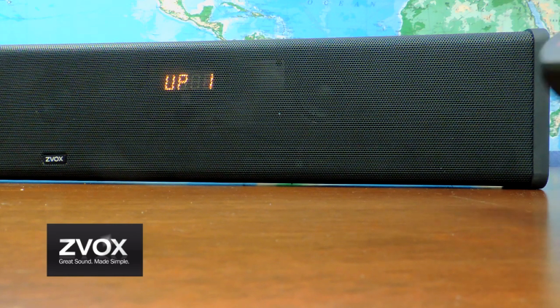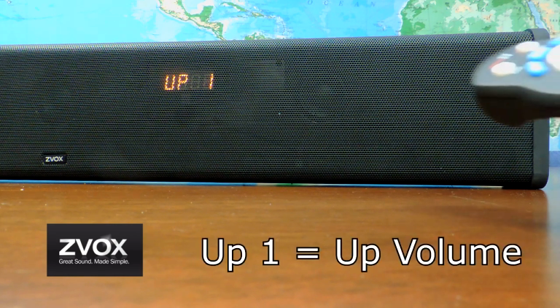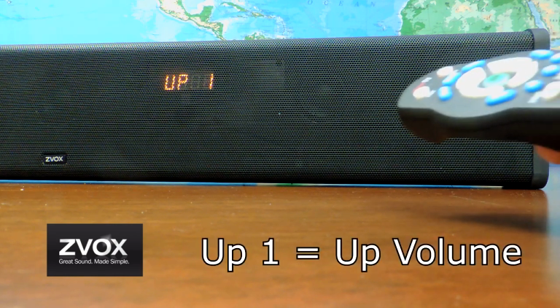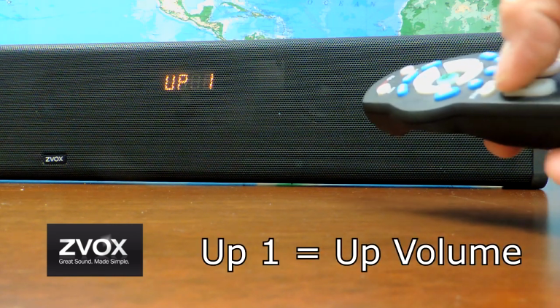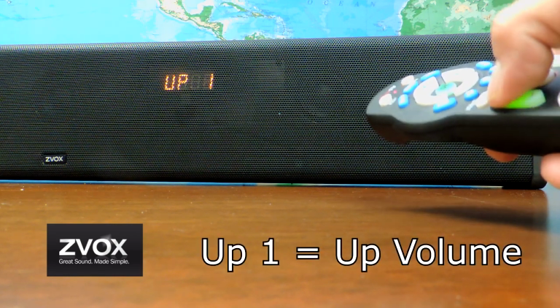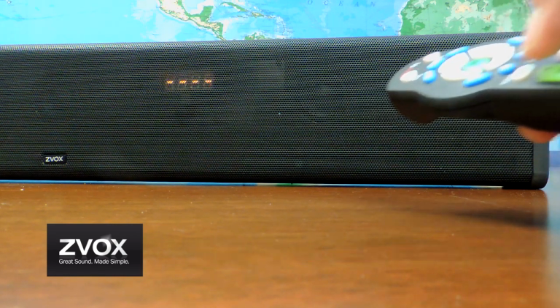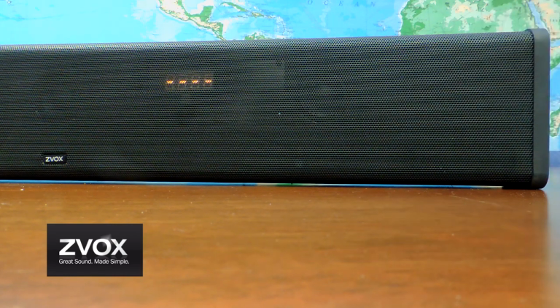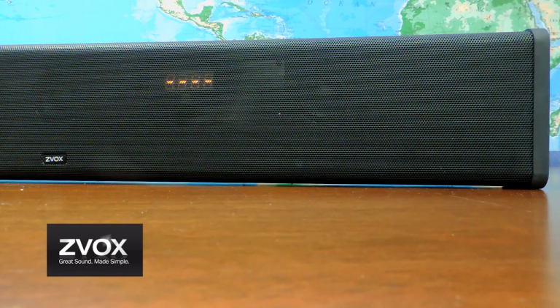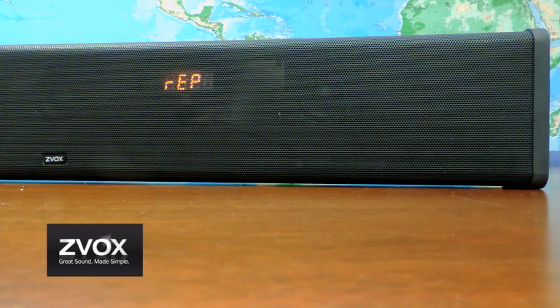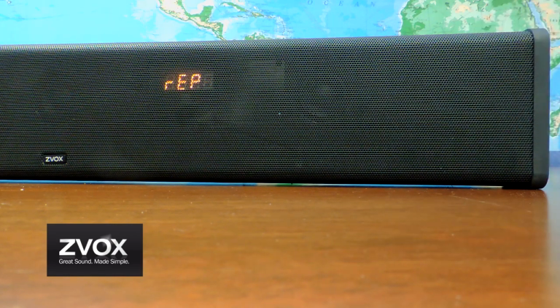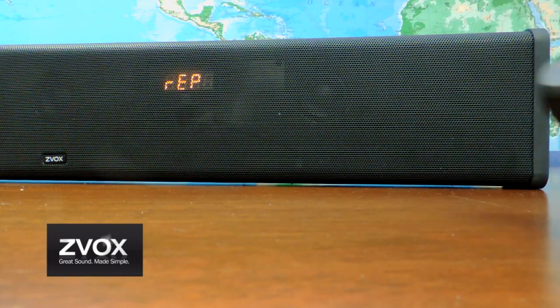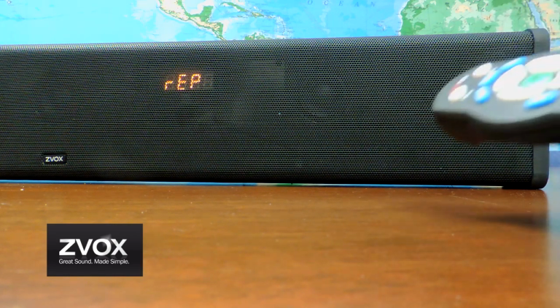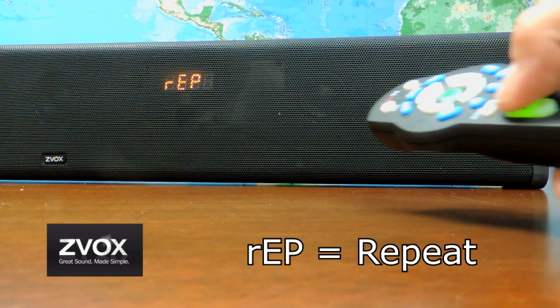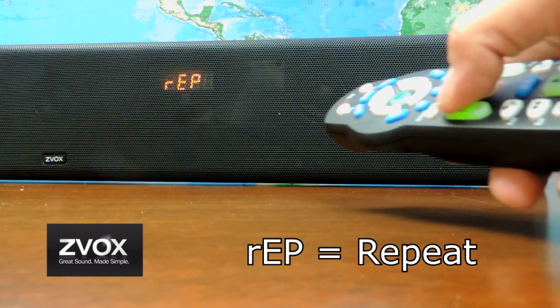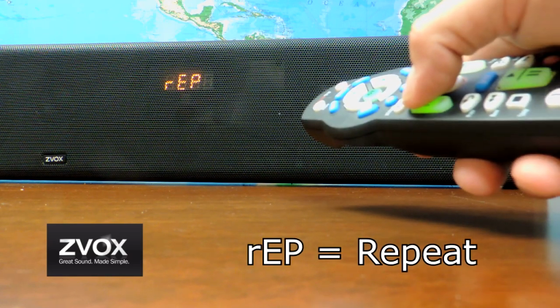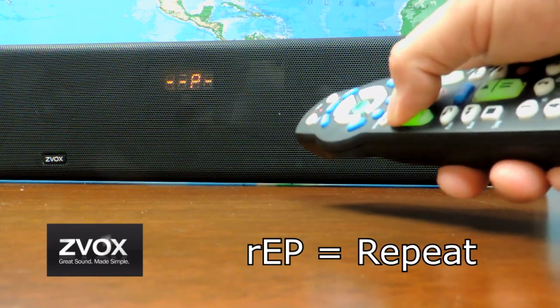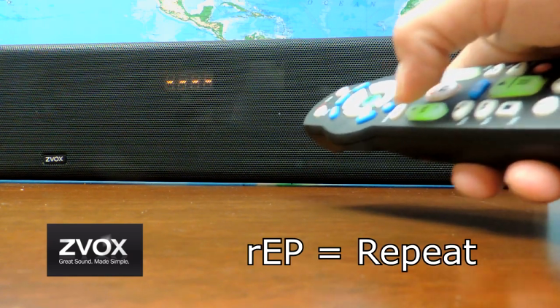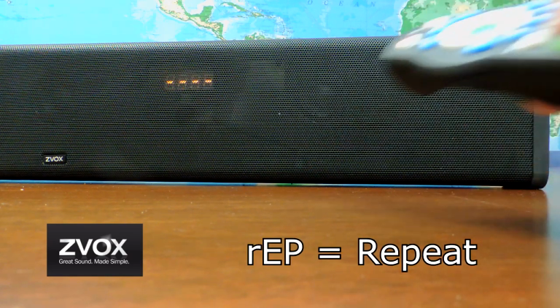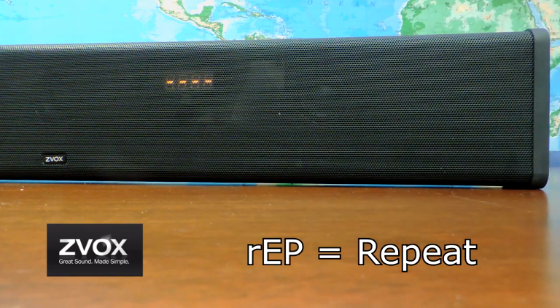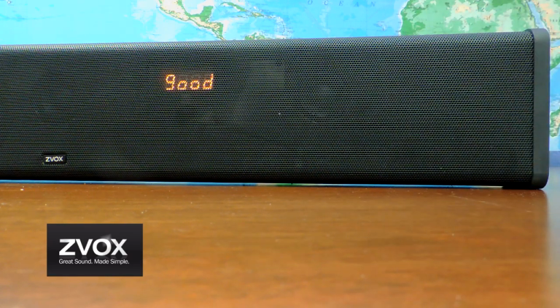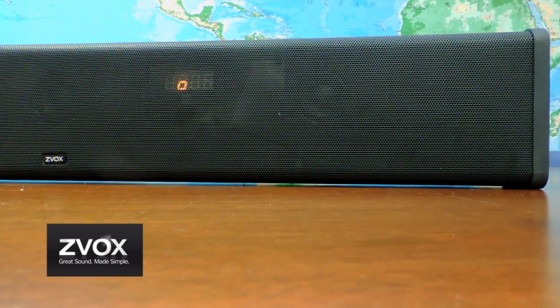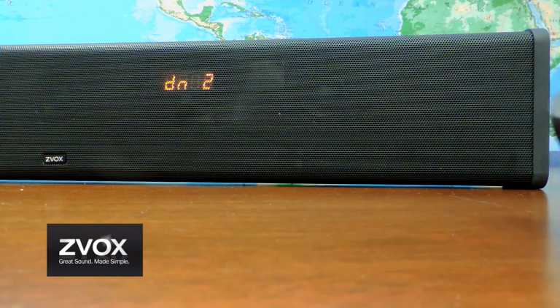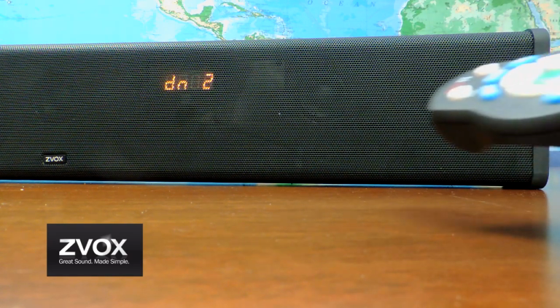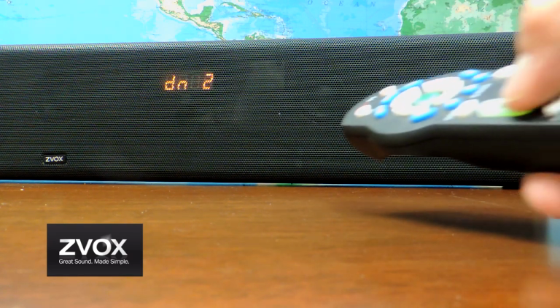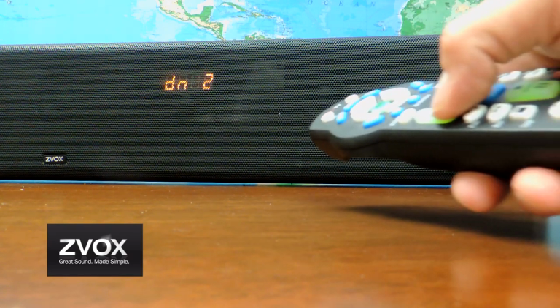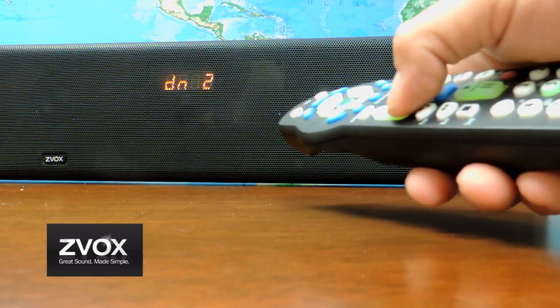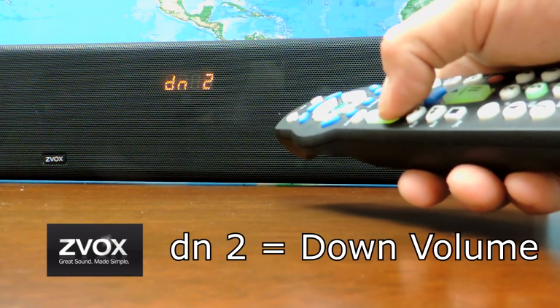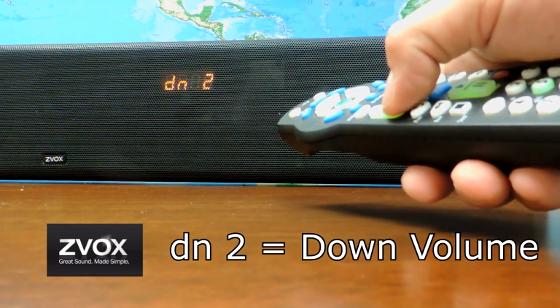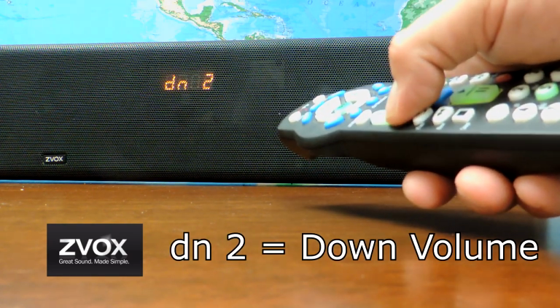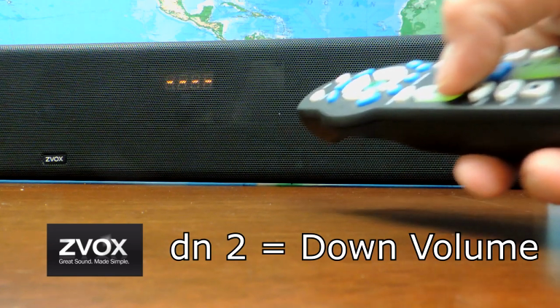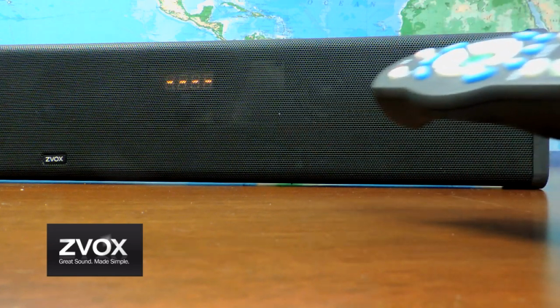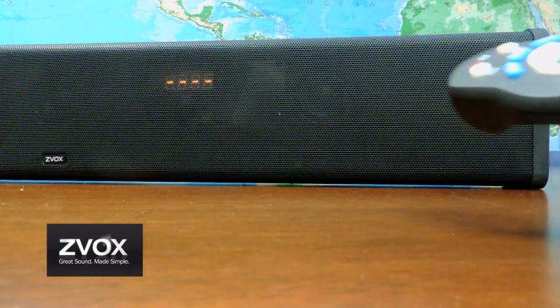When UP1 appears, press the volume up button. When DN2 appears, press the volume down button.